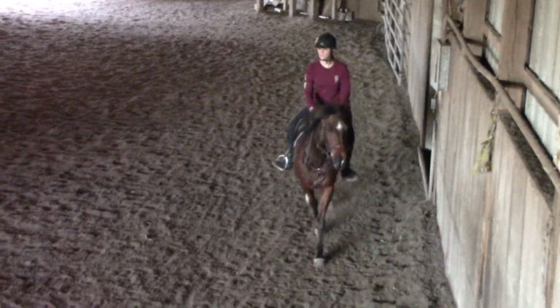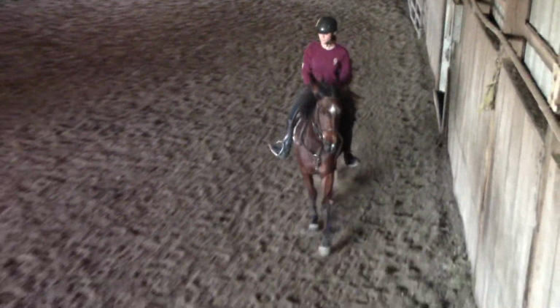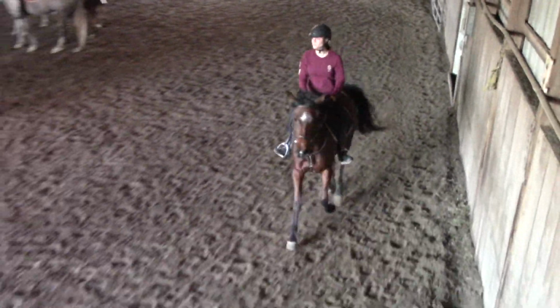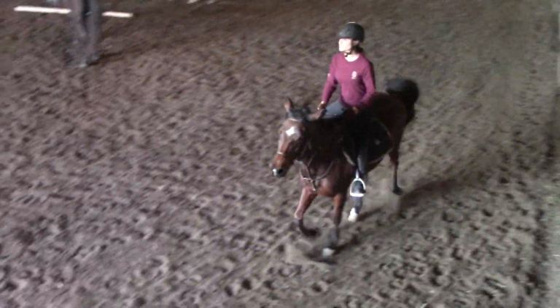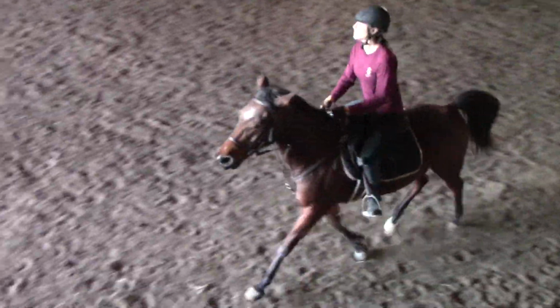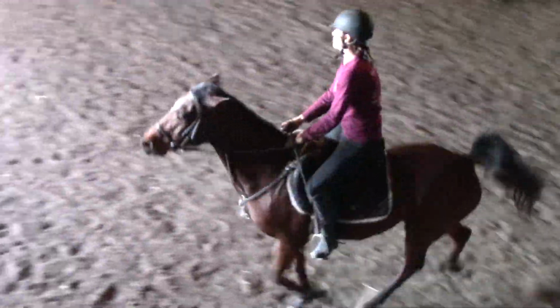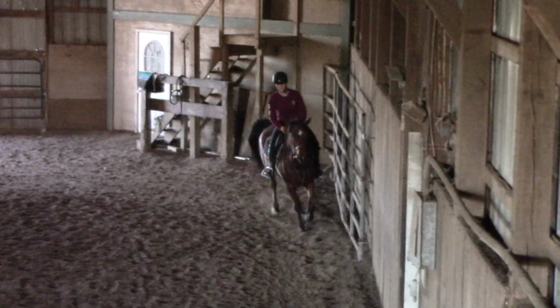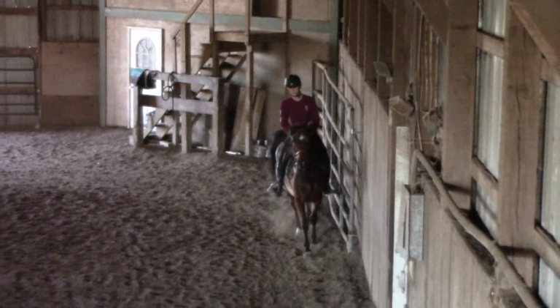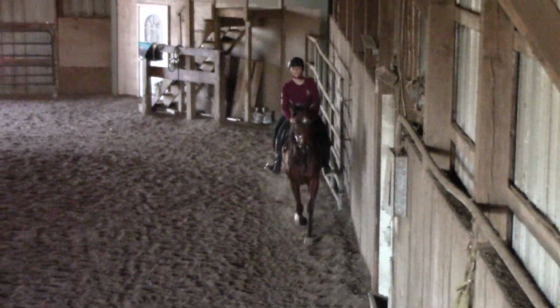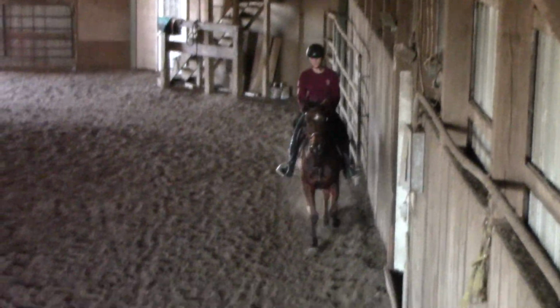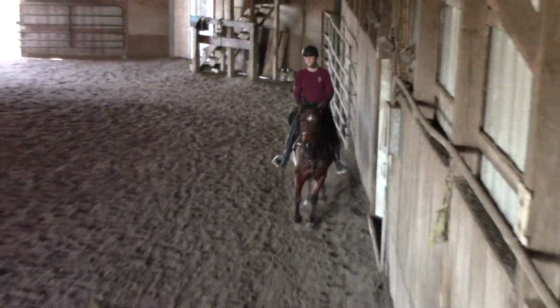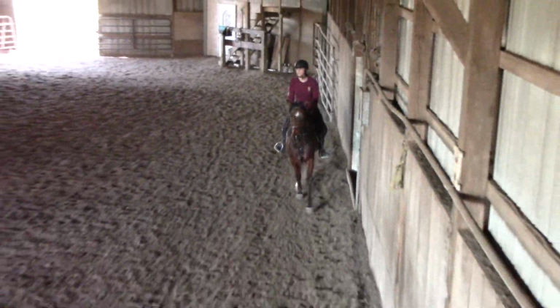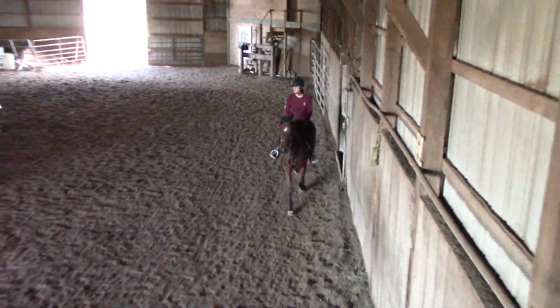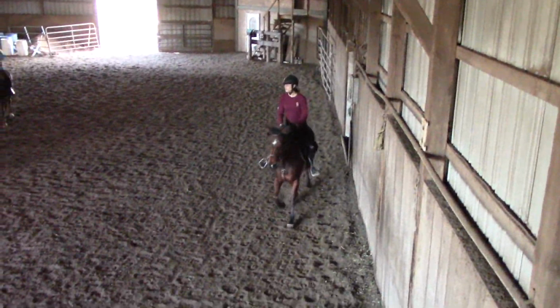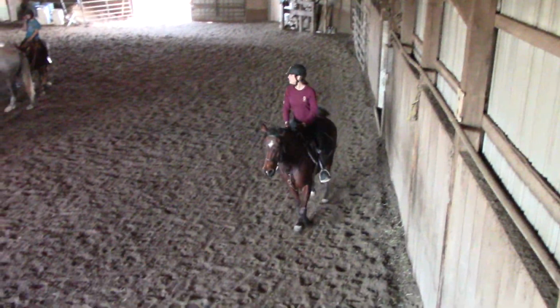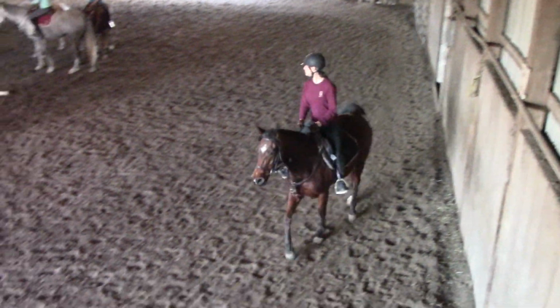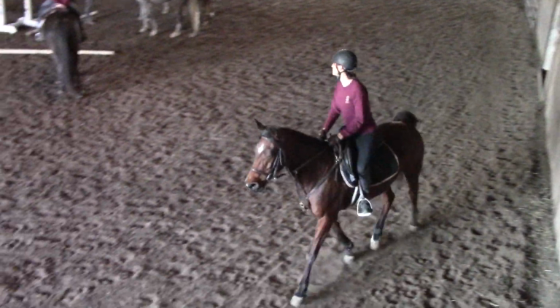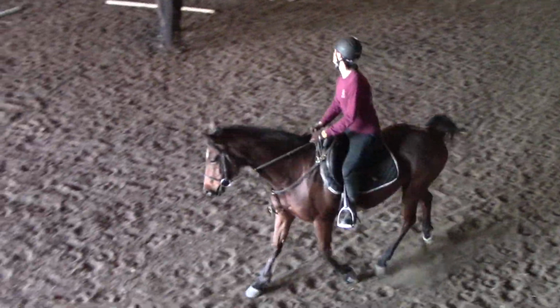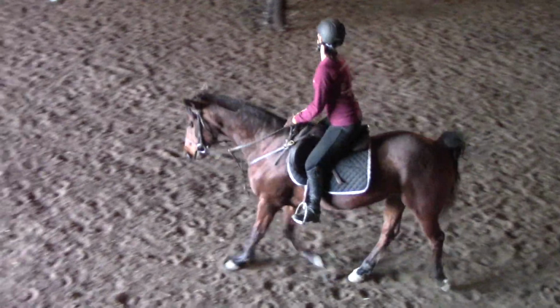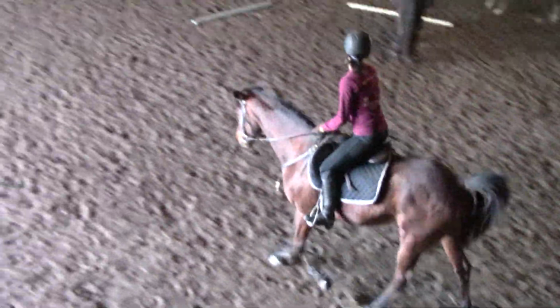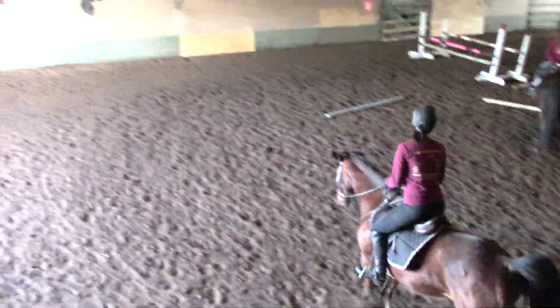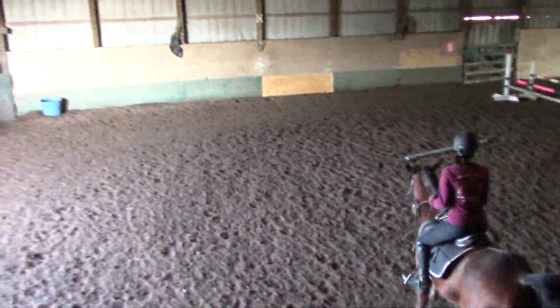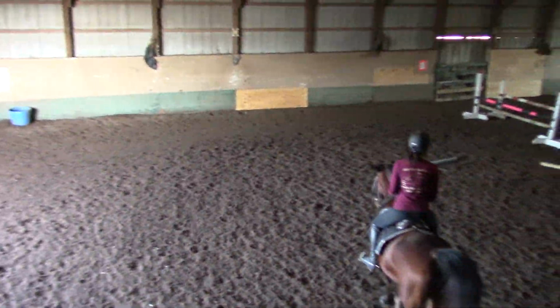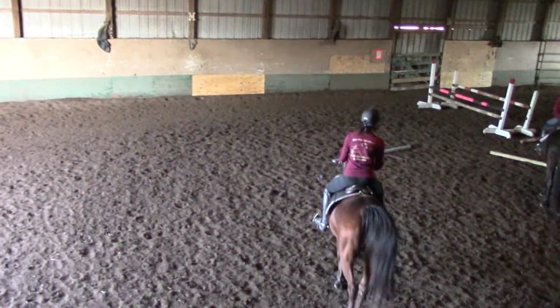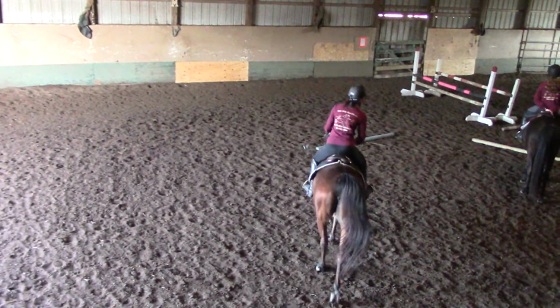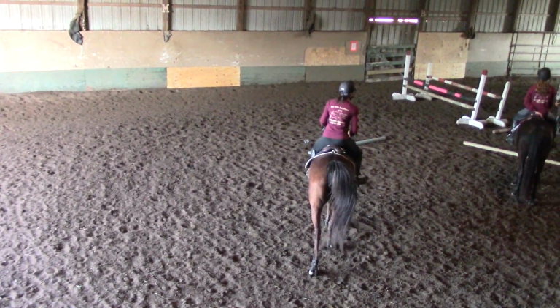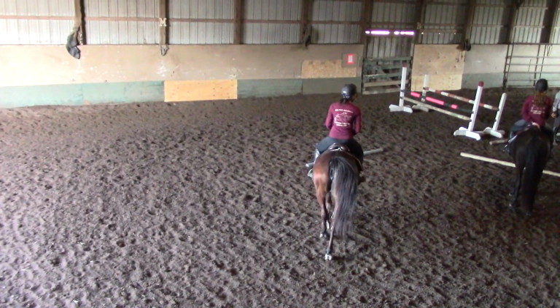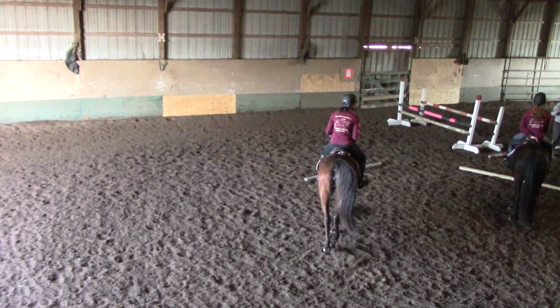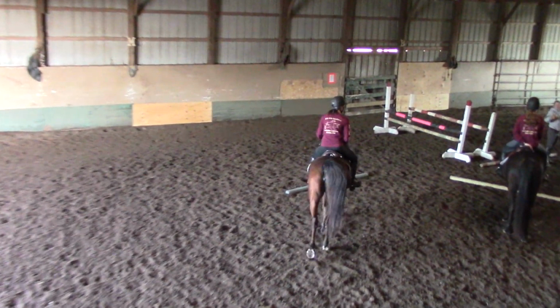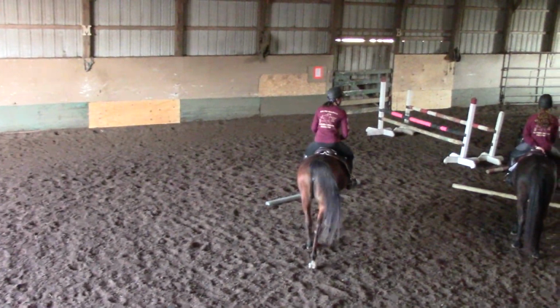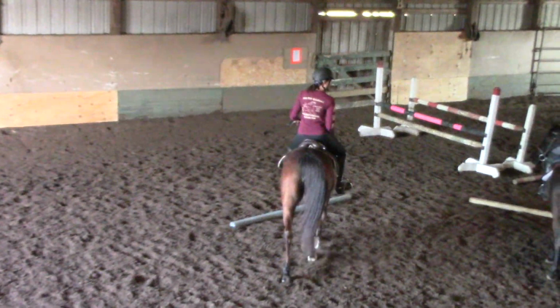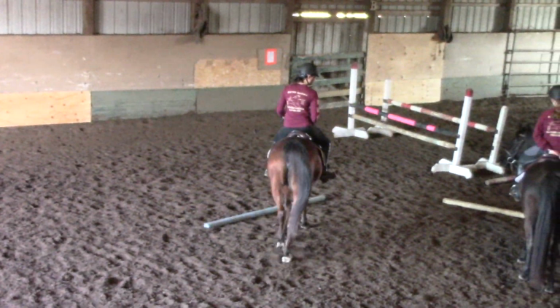Three, two, one. Awesome! And remember, when they jump, snap your chest bone down to their wither, then punch the hand. Two, pull! Yeah! That felt good.